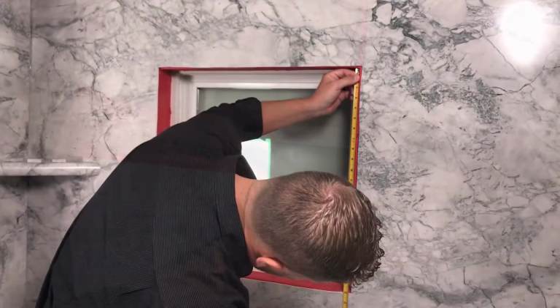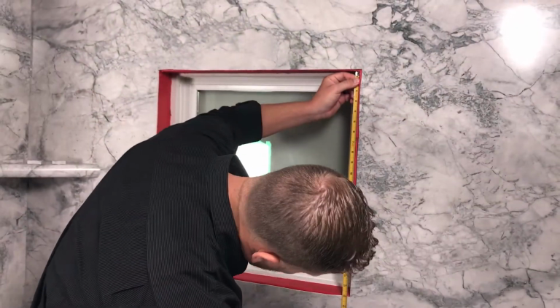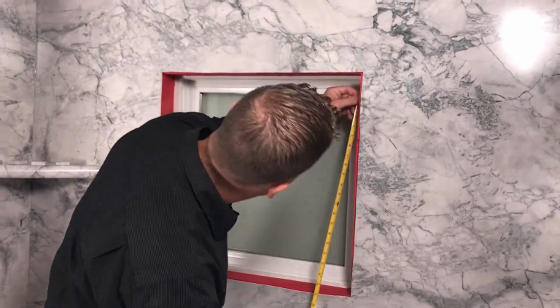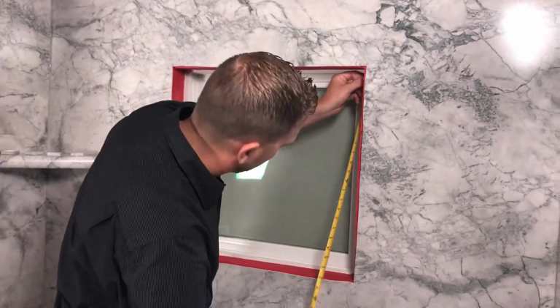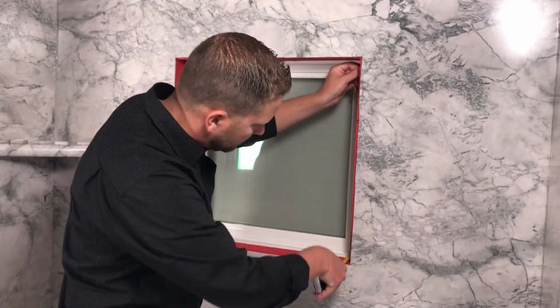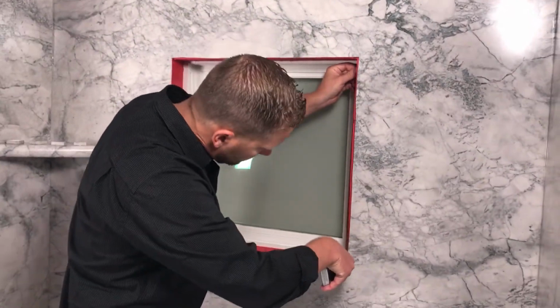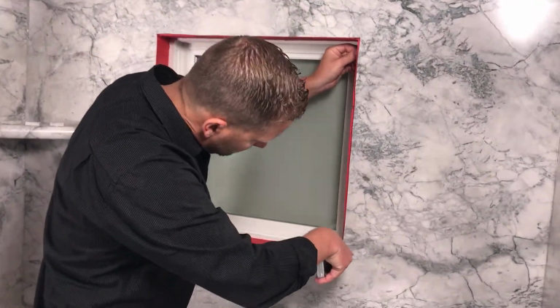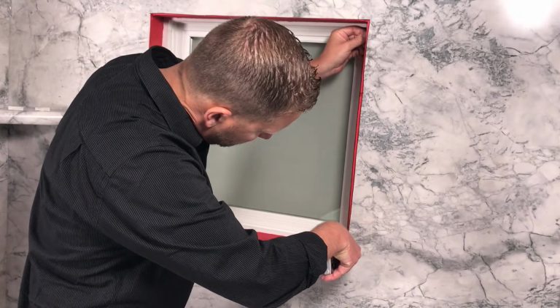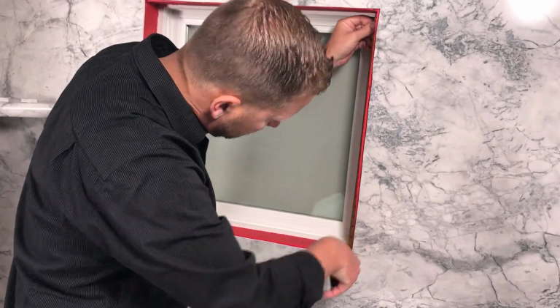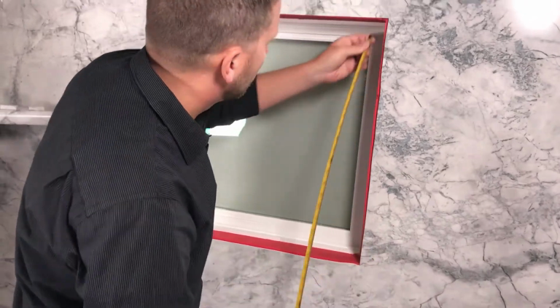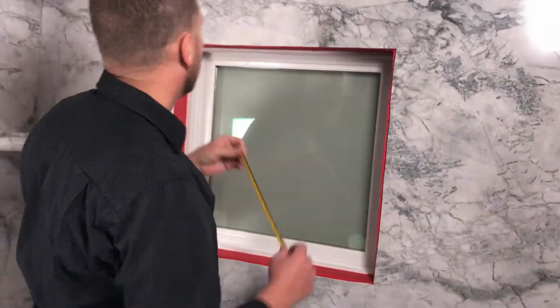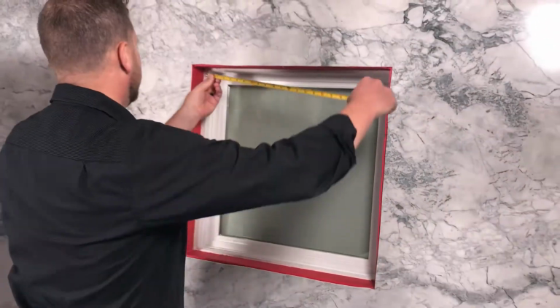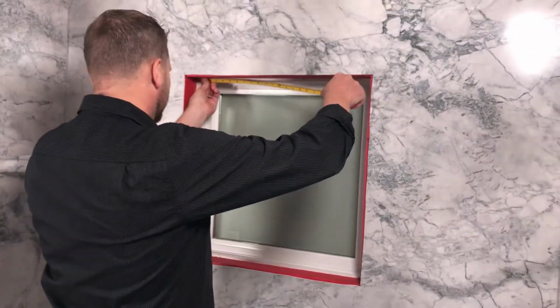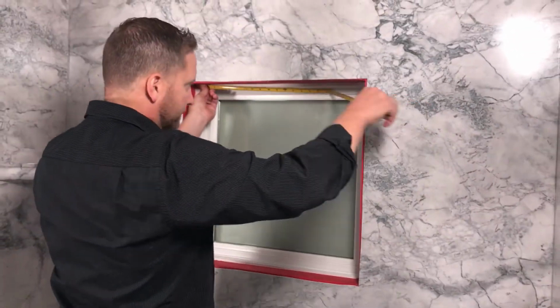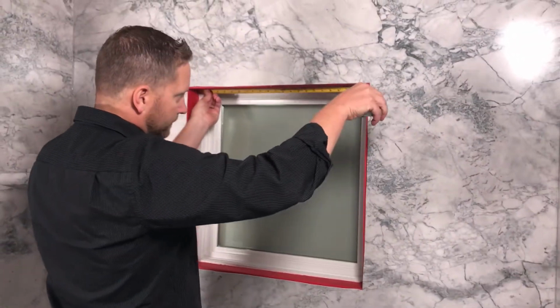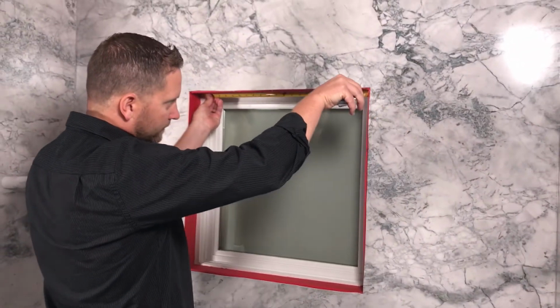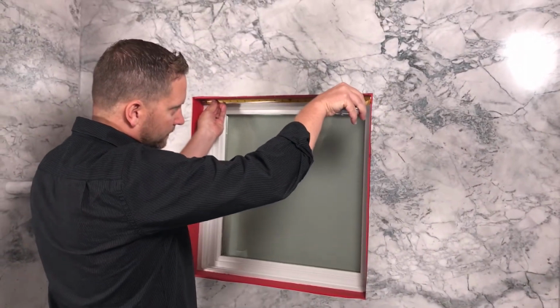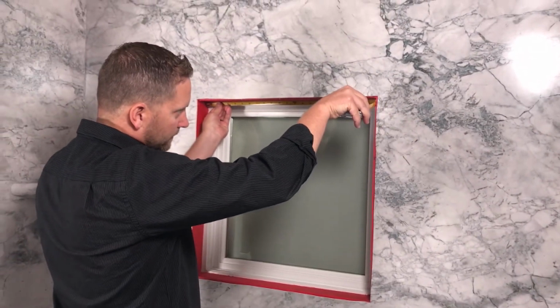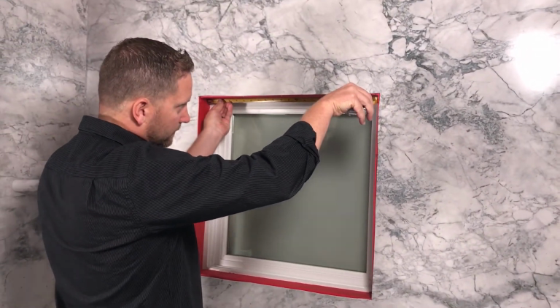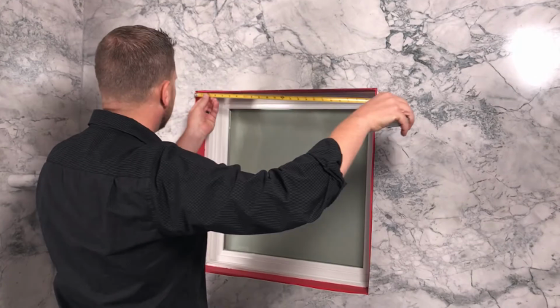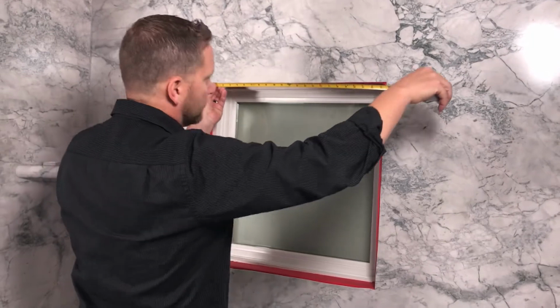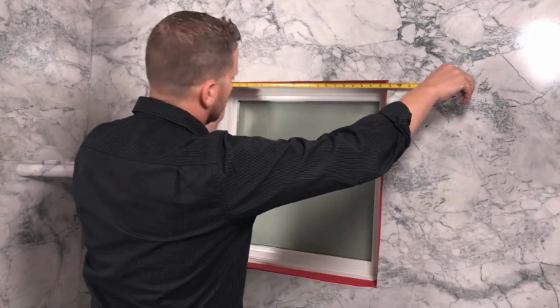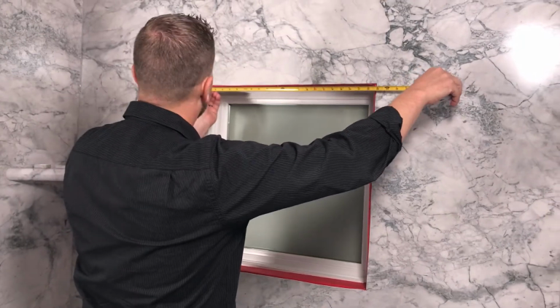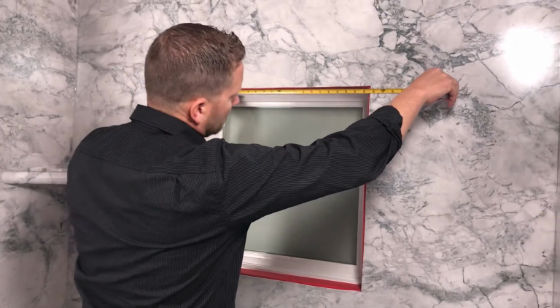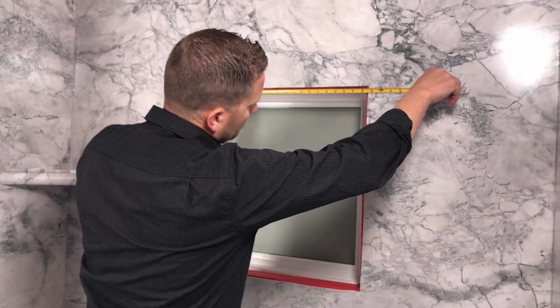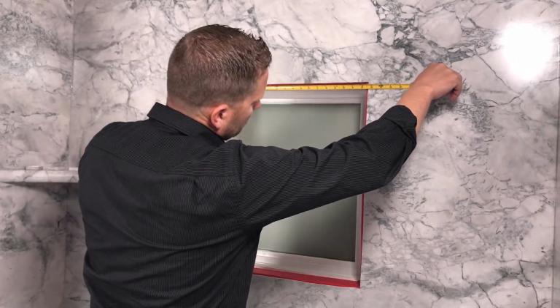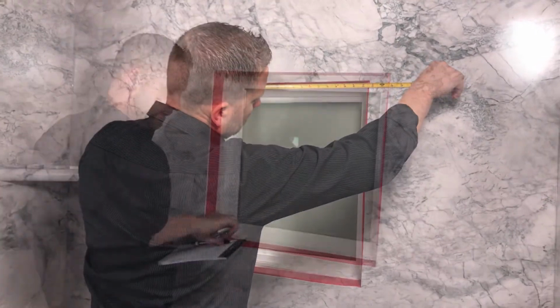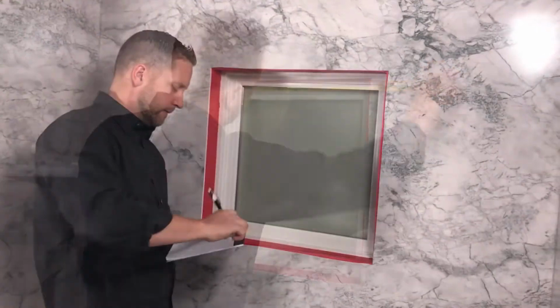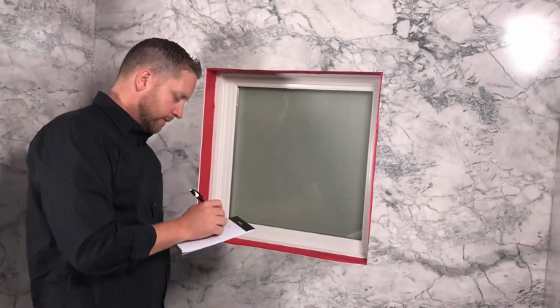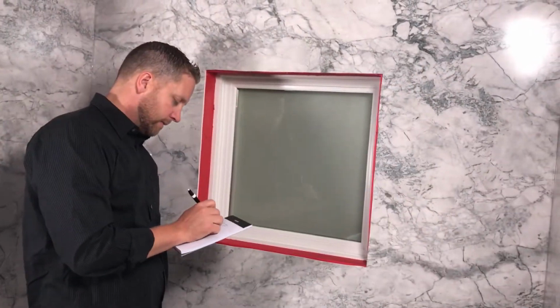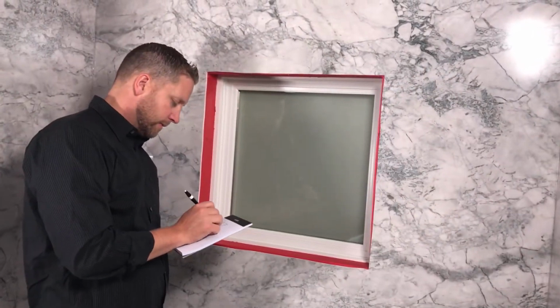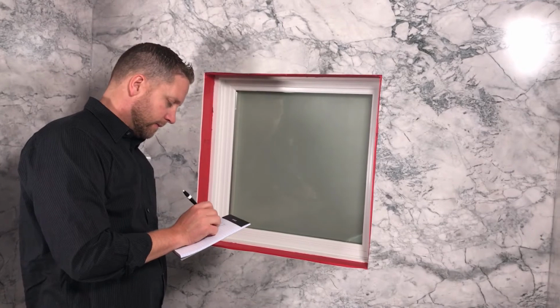Repeat taking similar measurements on both jams and the header. Since you can square up an out-of-square corner by applying a heavier amount of adhesive to the lightly flared edge, go with the shortest measurement of the two.